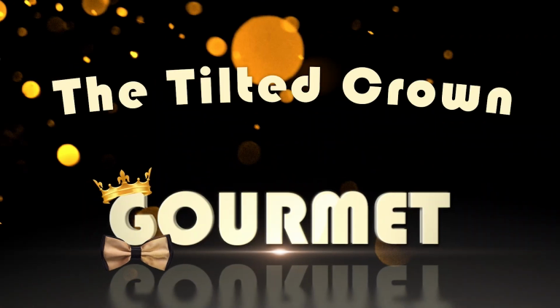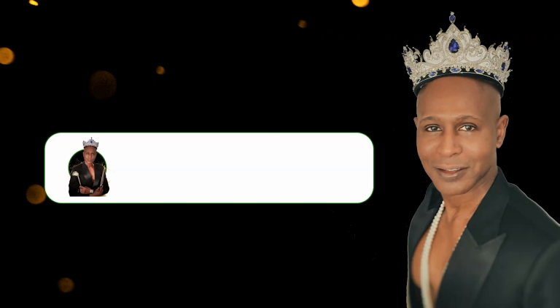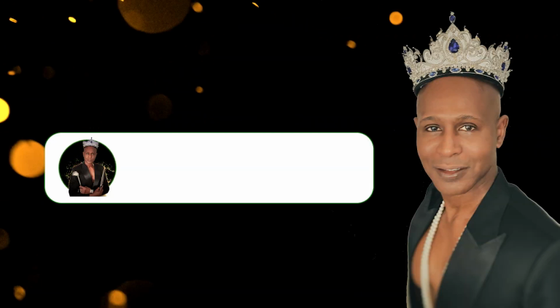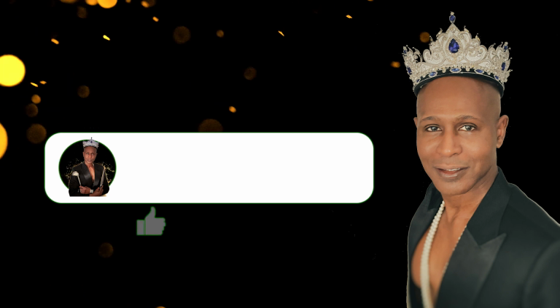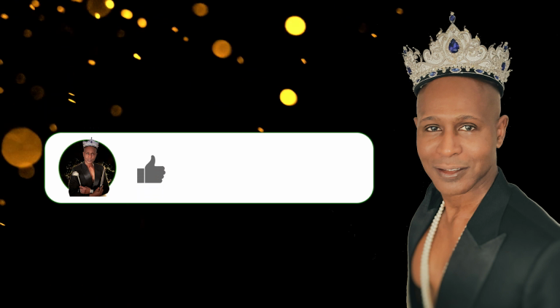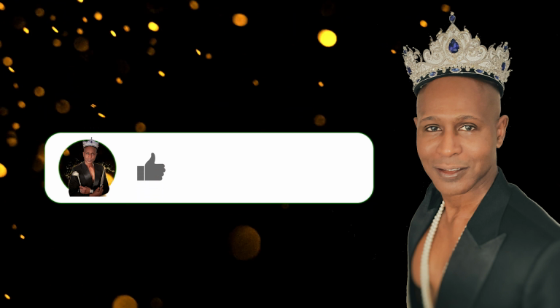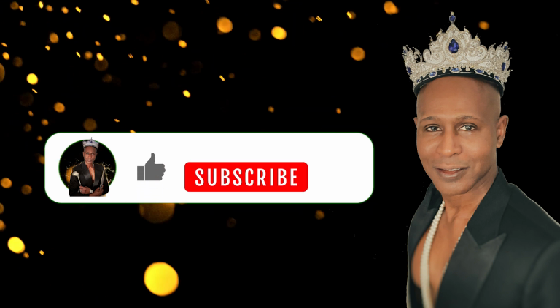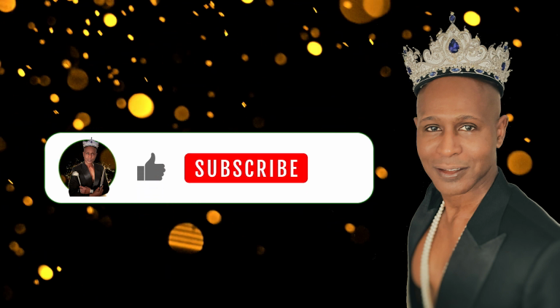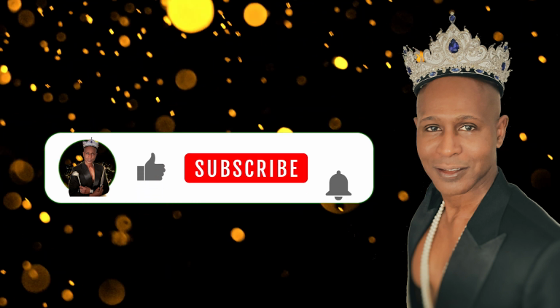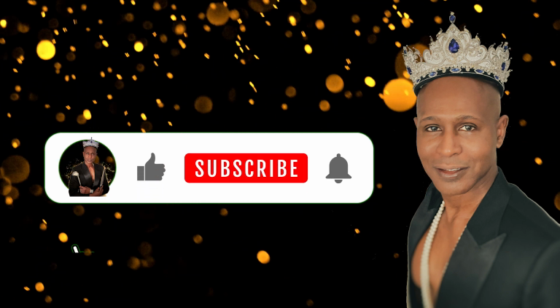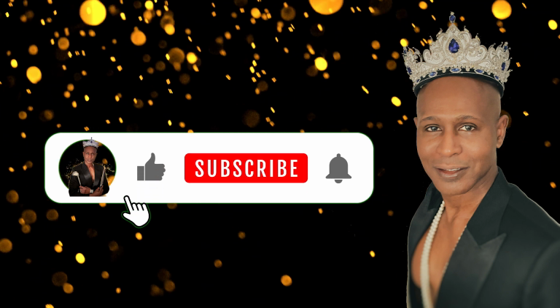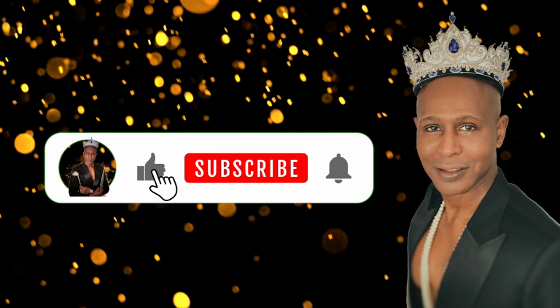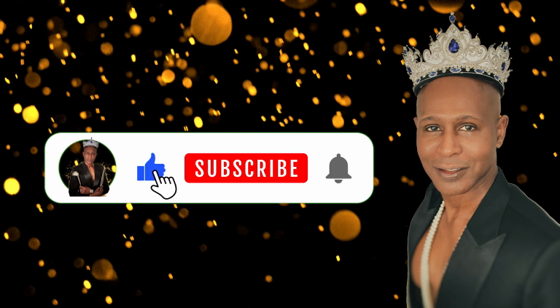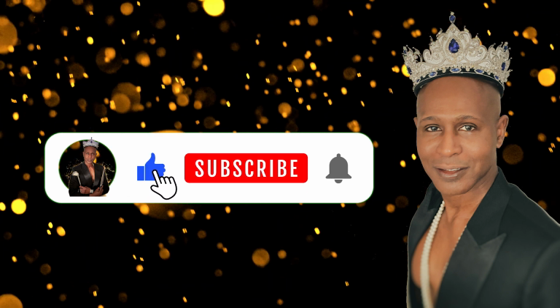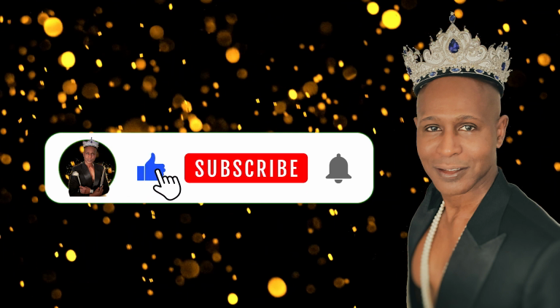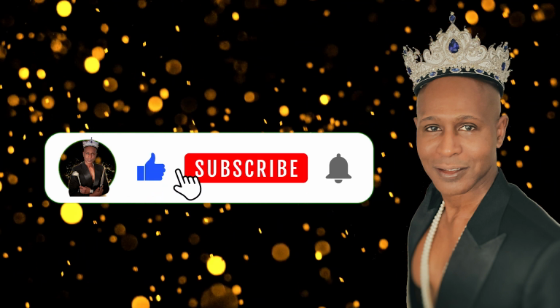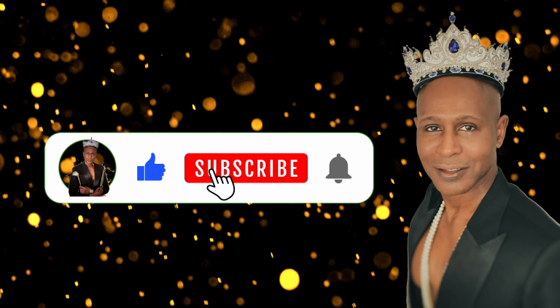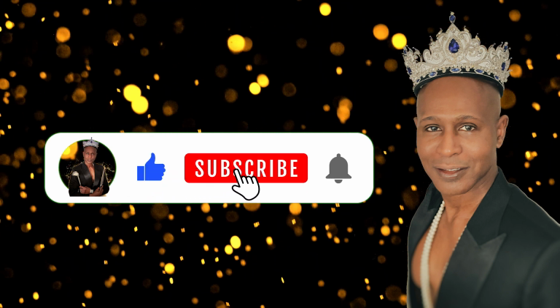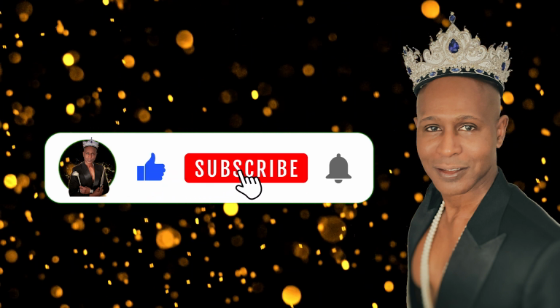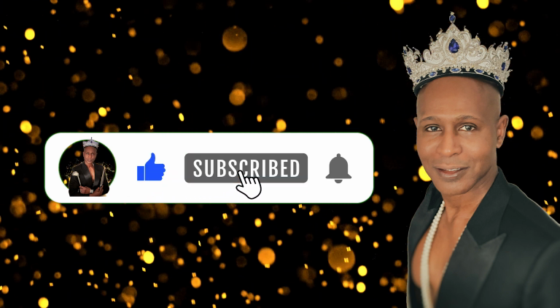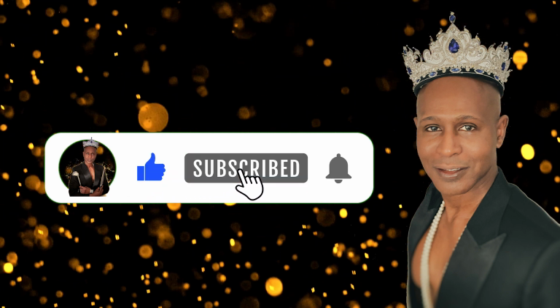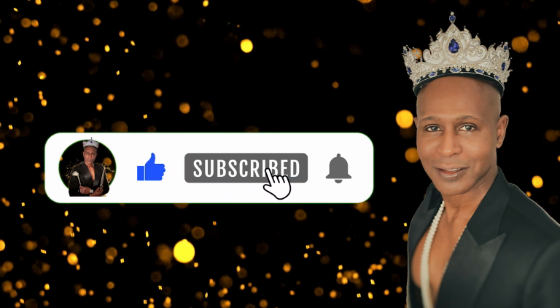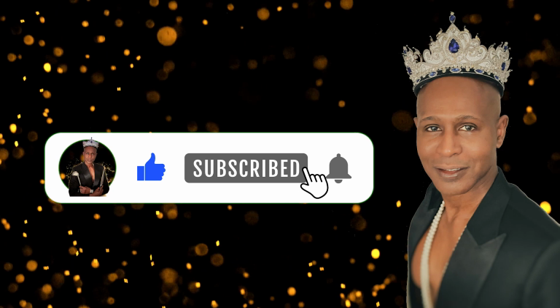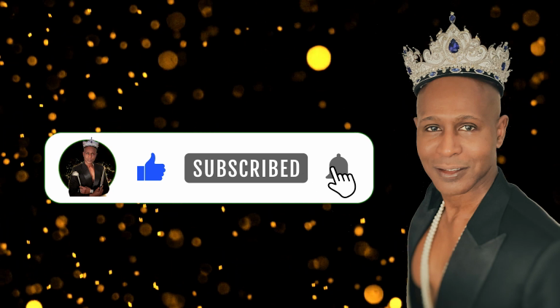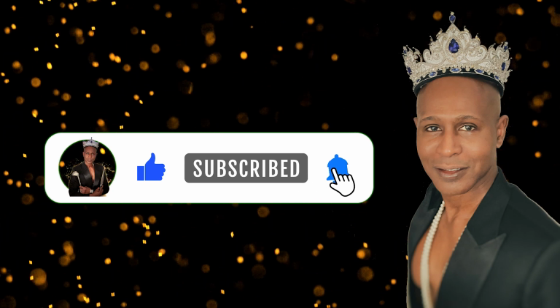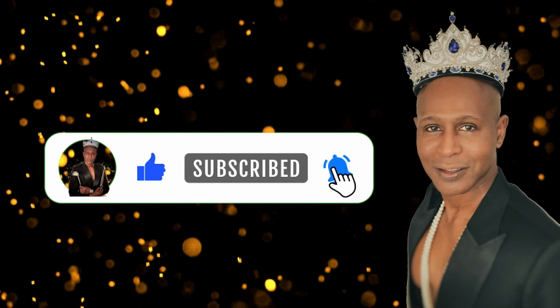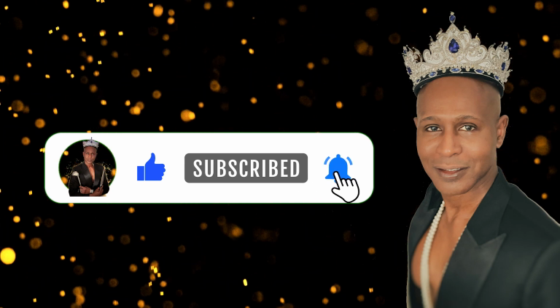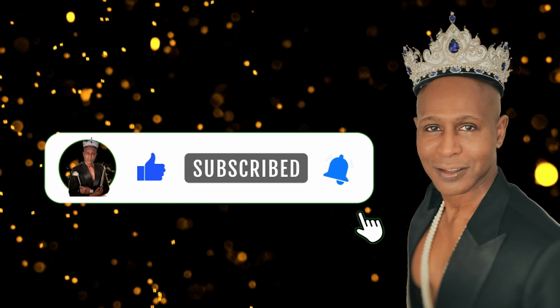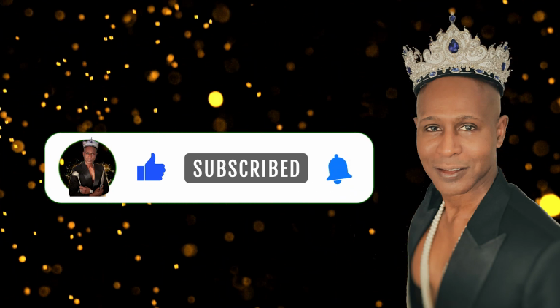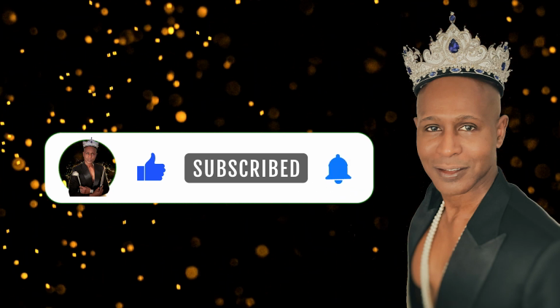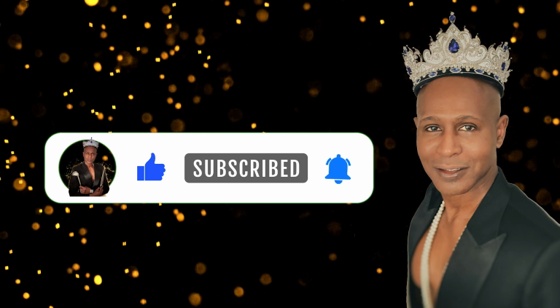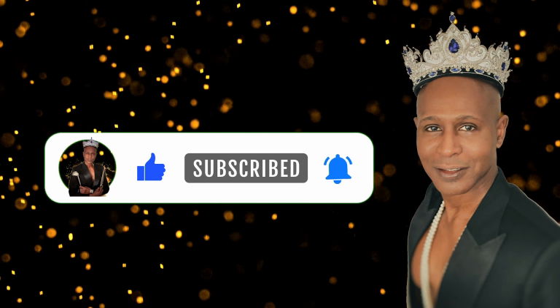Now let's make authentic eggnog. This is an amazing recipe. Don't forget, if you like this video, subscribe and turn on your notification bell.